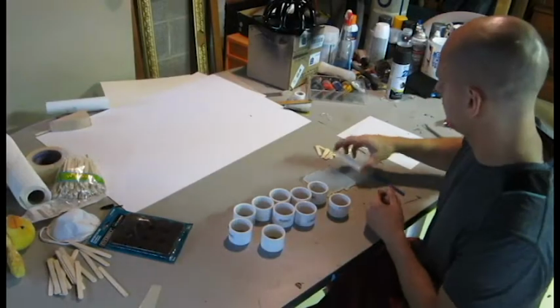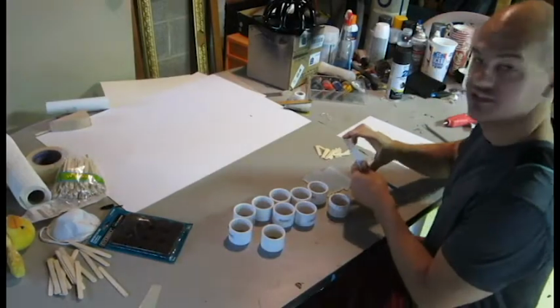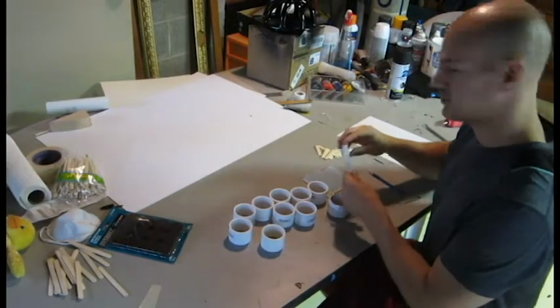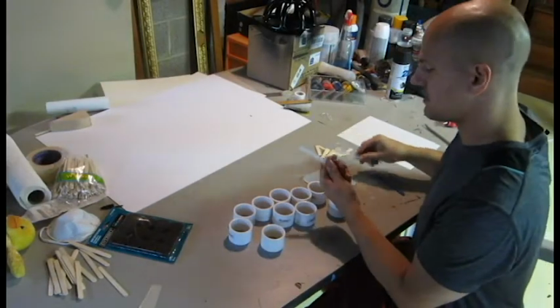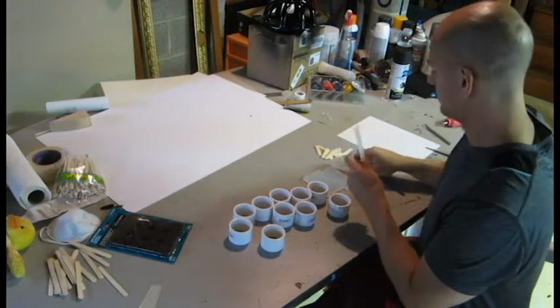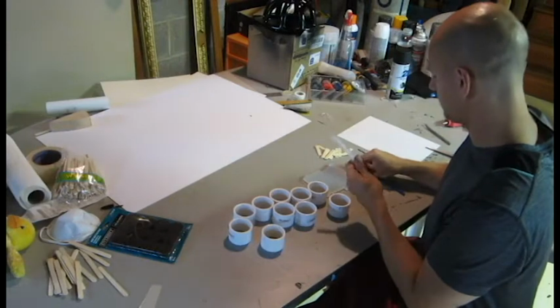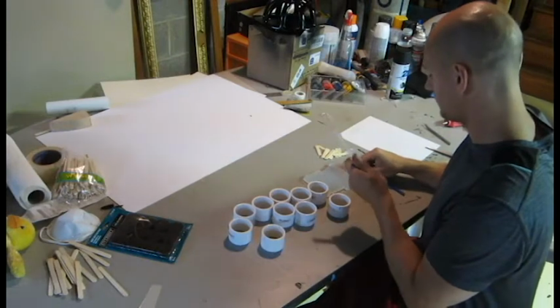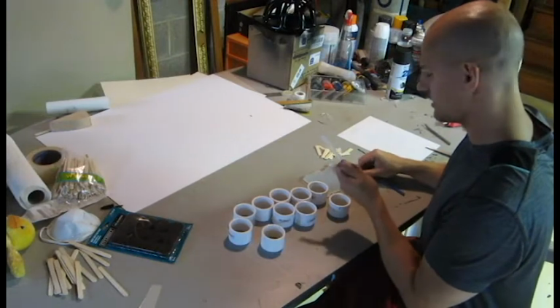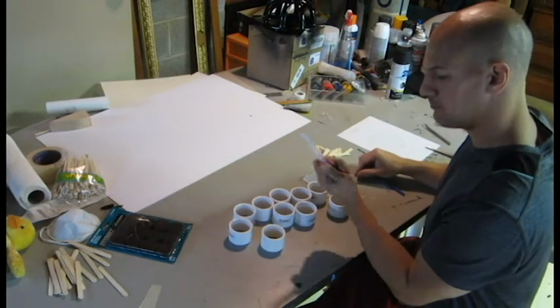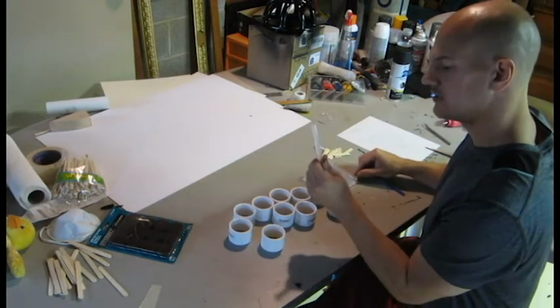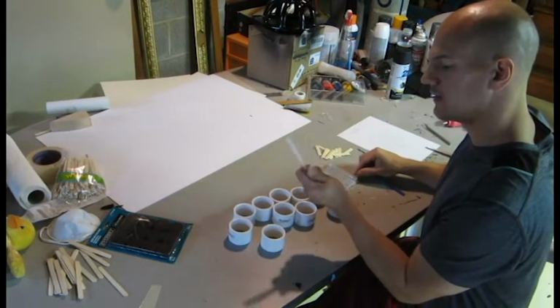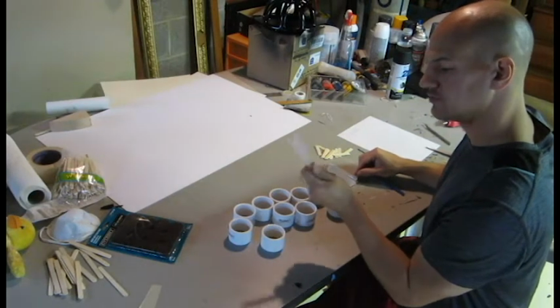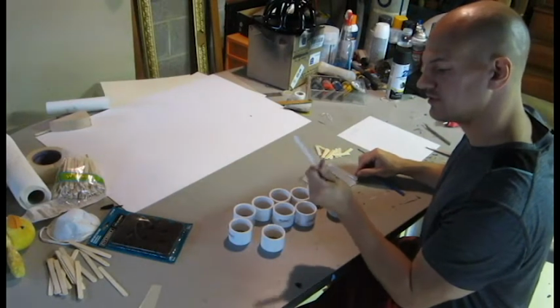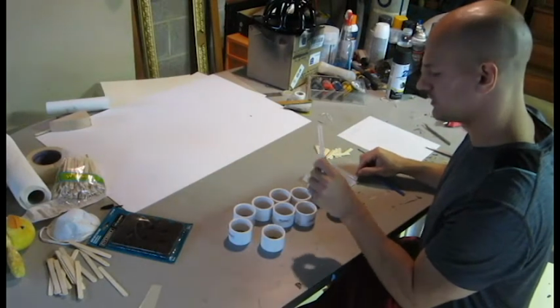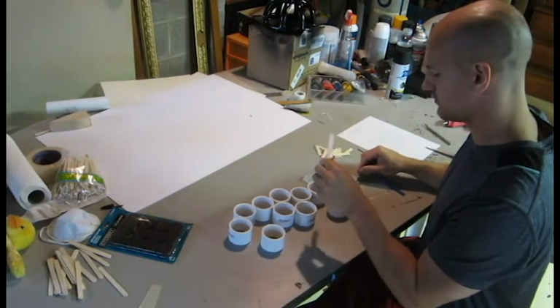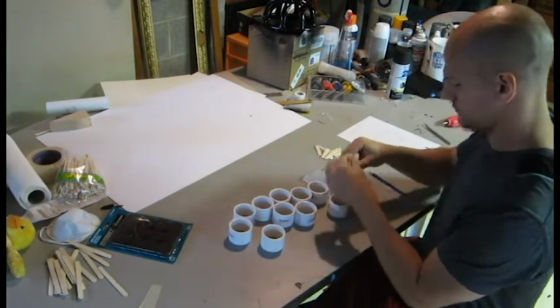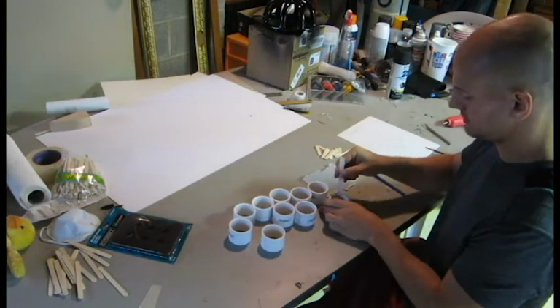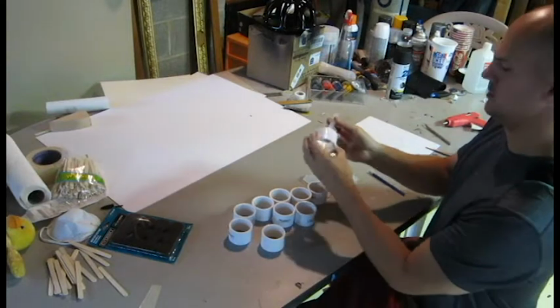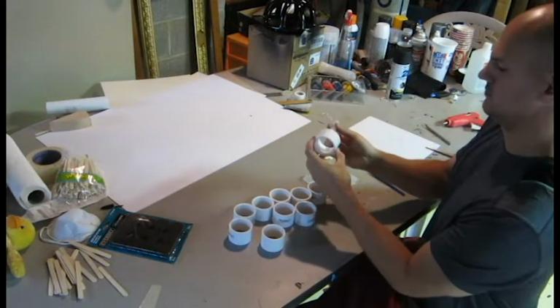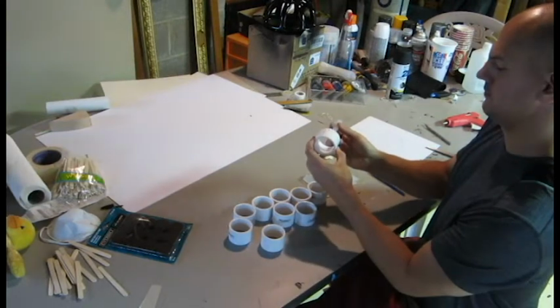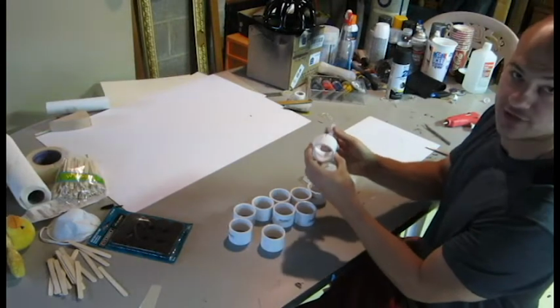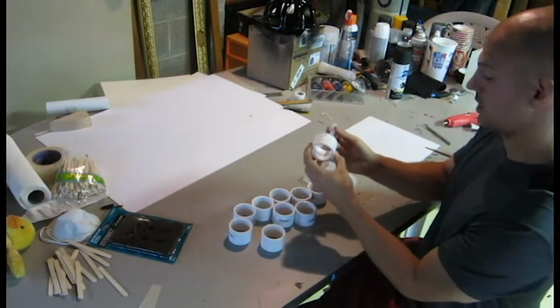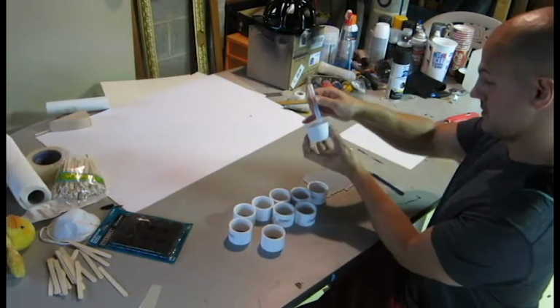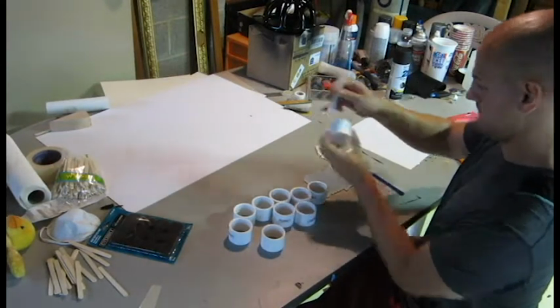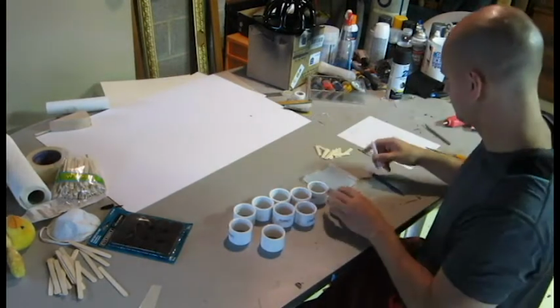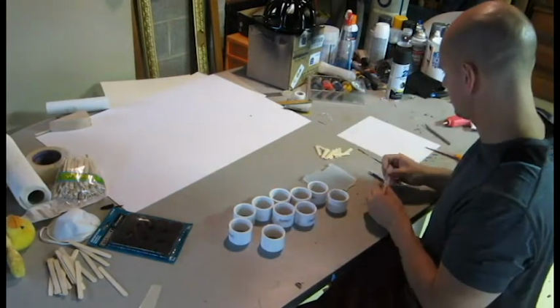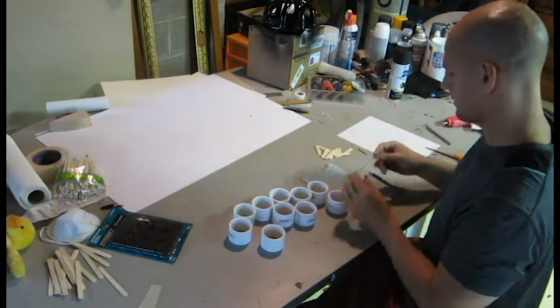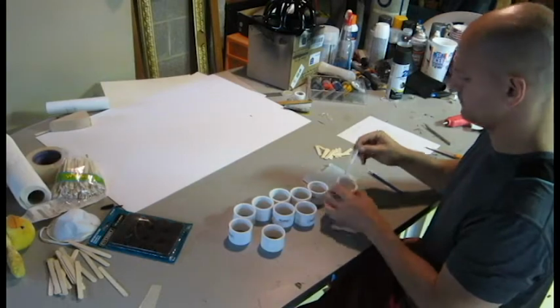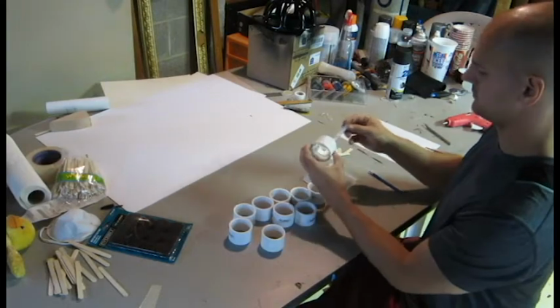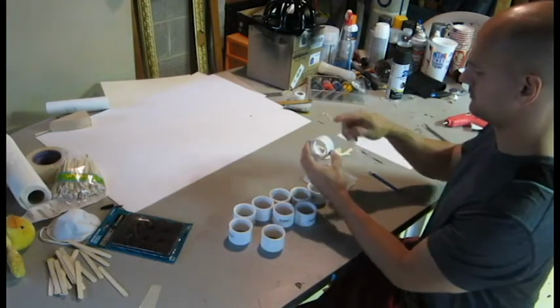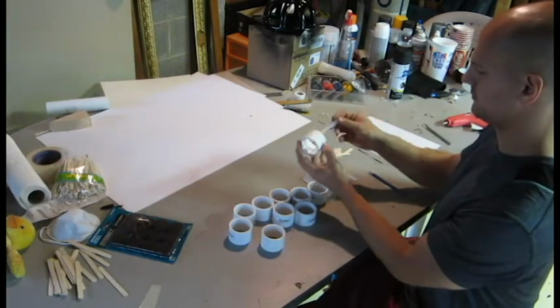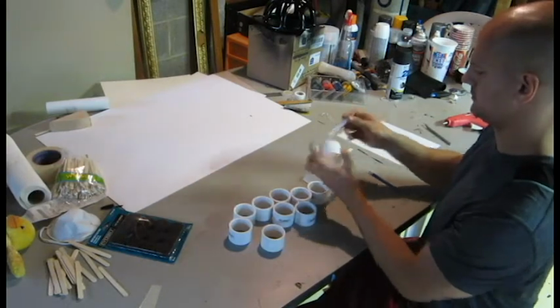I wanted to get some acrylic rods, but I realized I might be able to just use these glue sticks as rods that come out of the little things, whatever they are. I'm going to make them a little bit smaller since this is a little bit smaller.